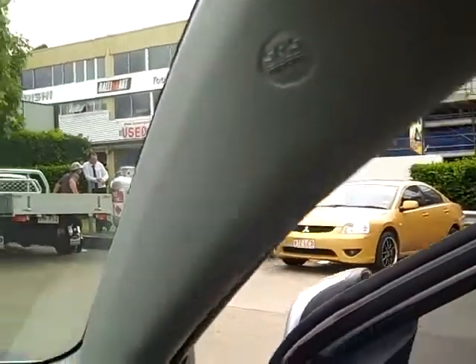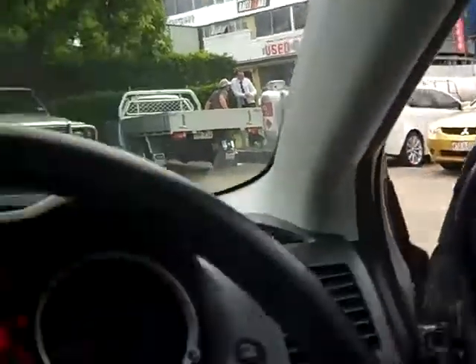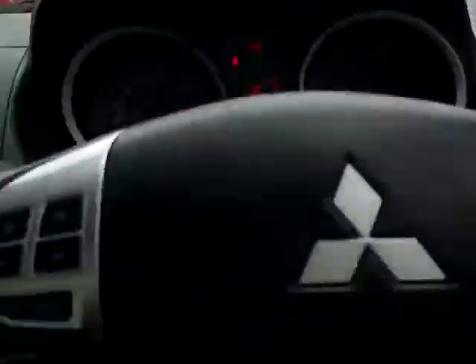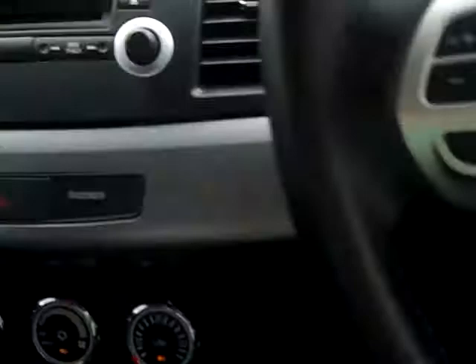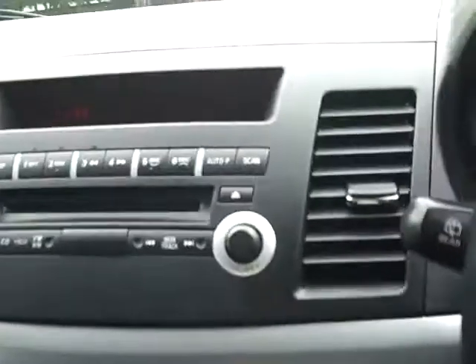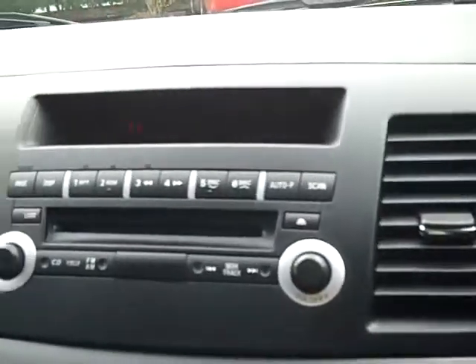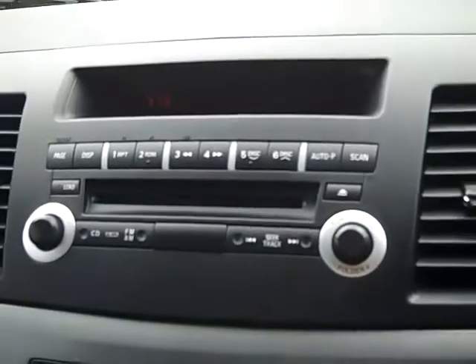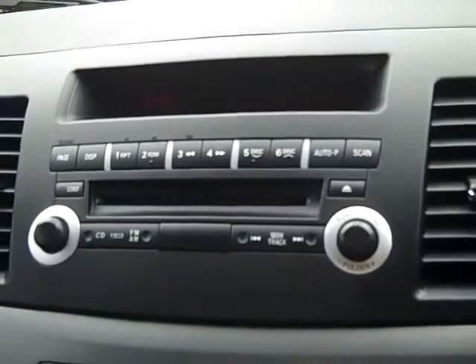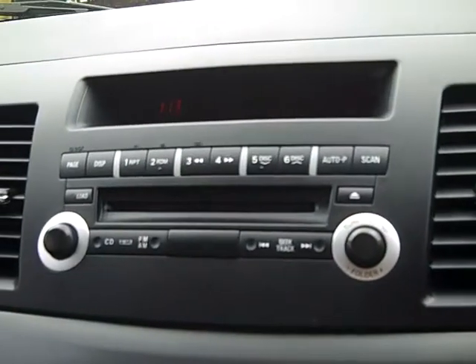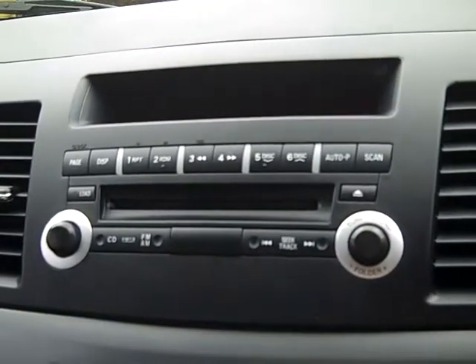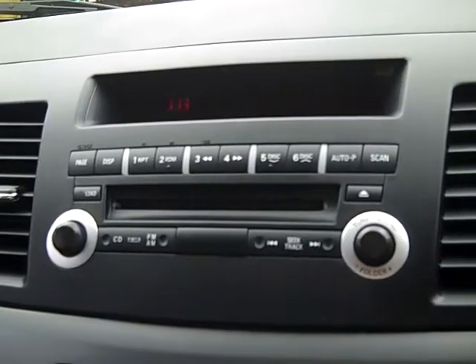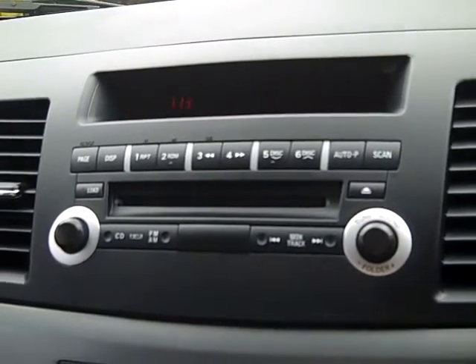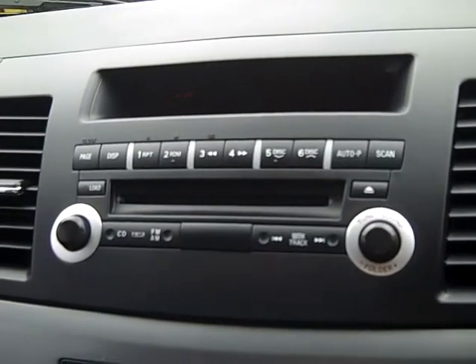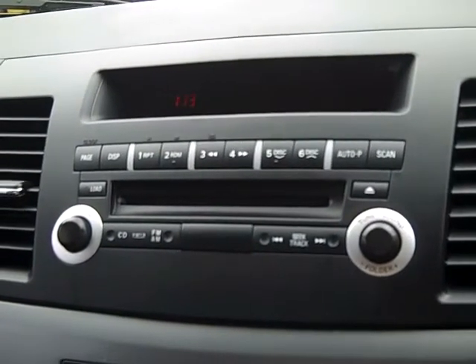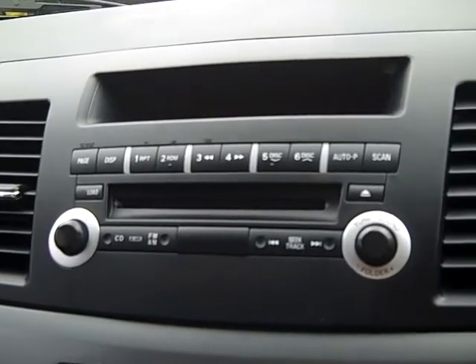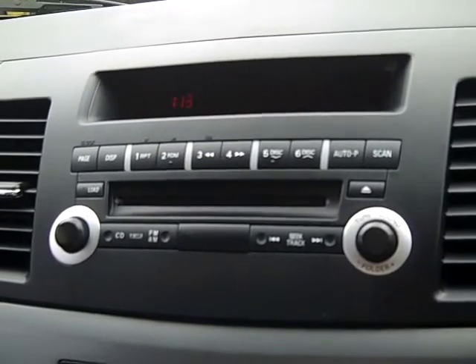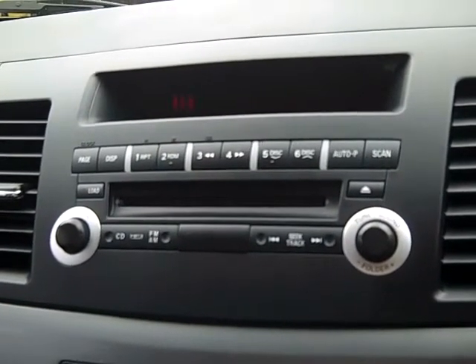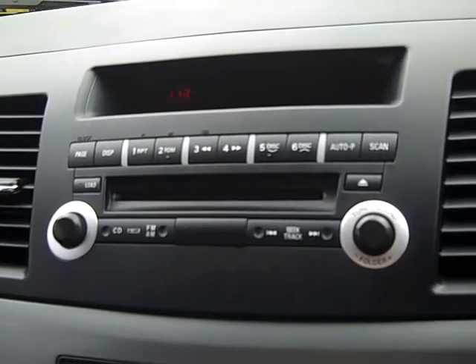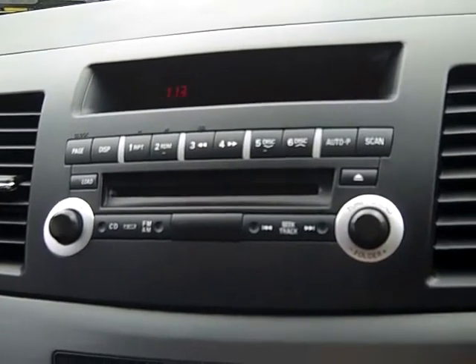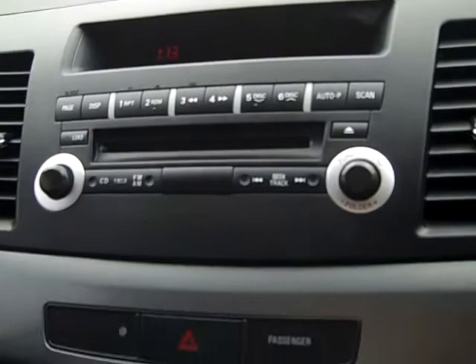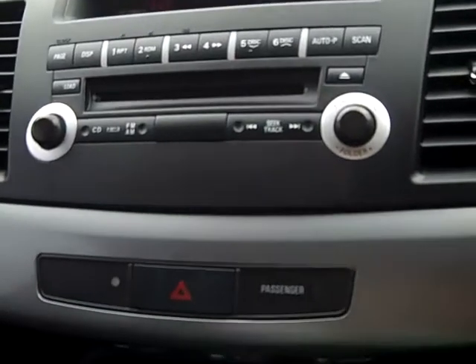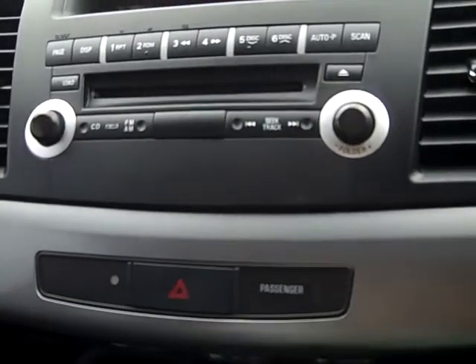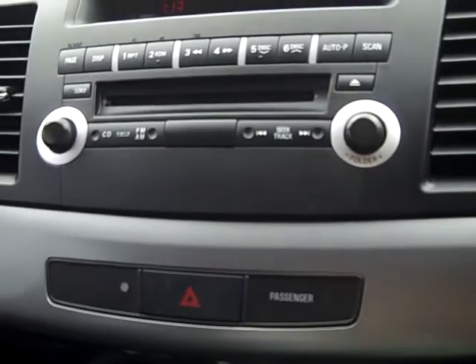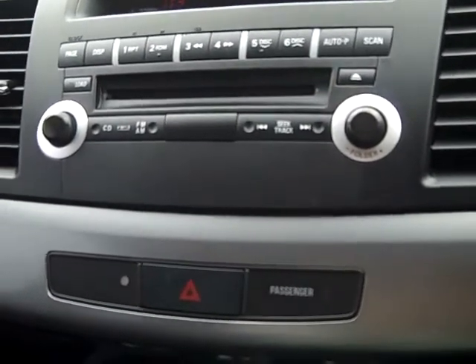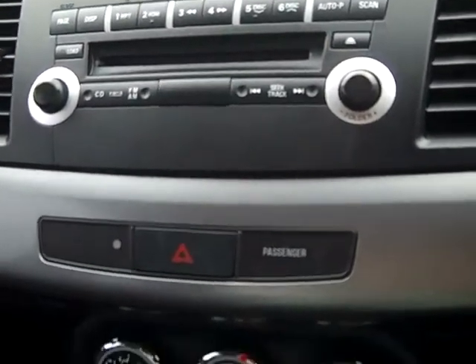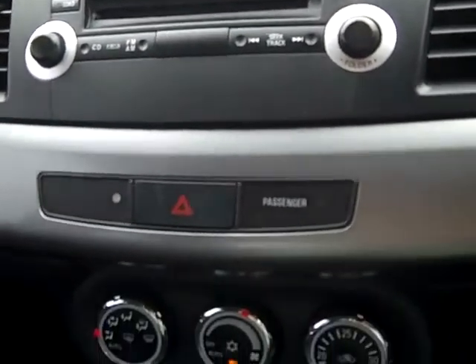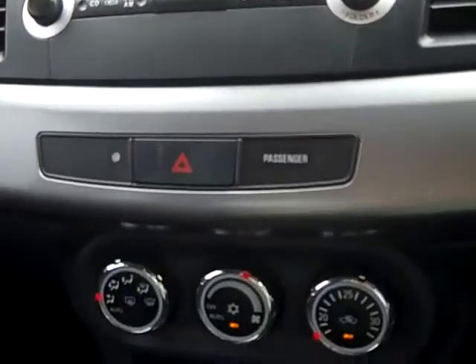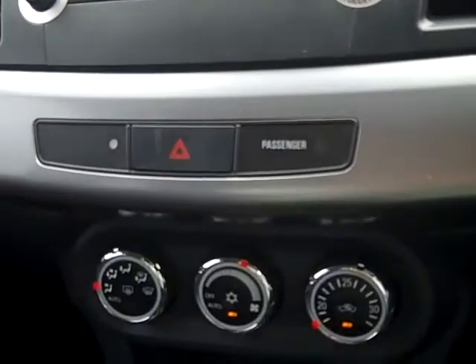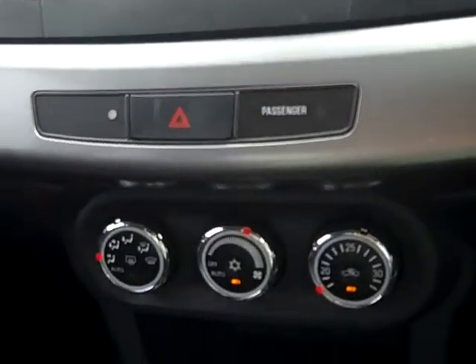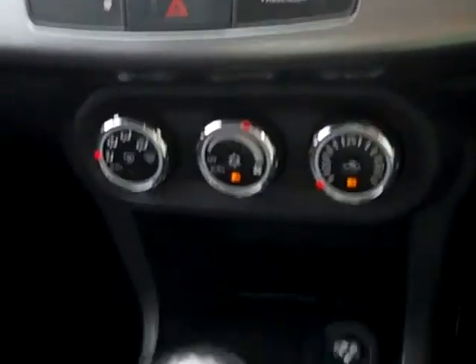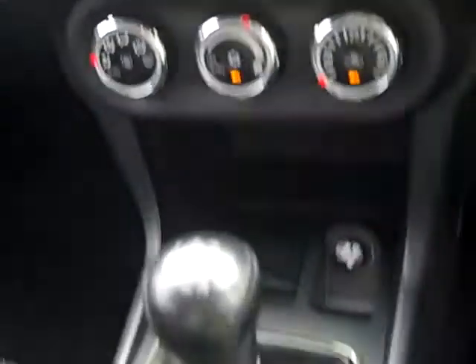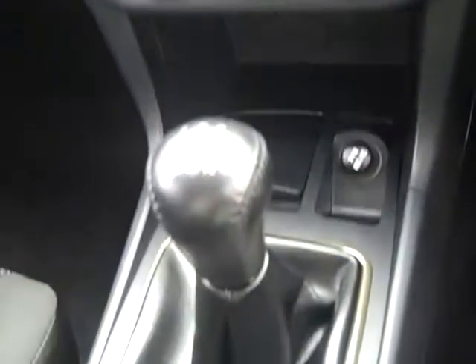It's also got a CD player with MP3 compatibility, and it's powered by a 5-speed manual transmission.